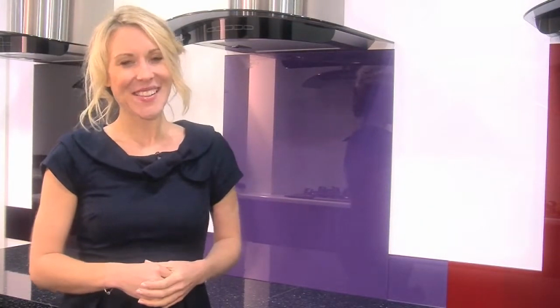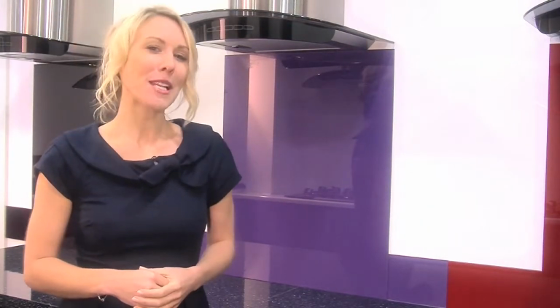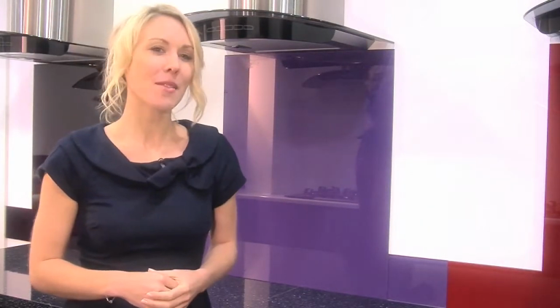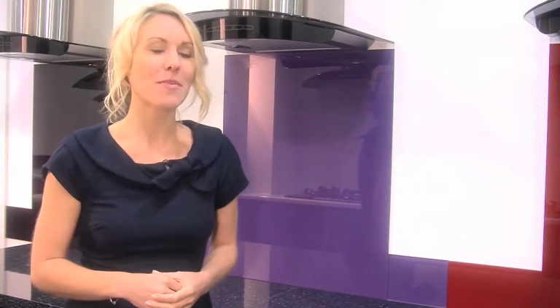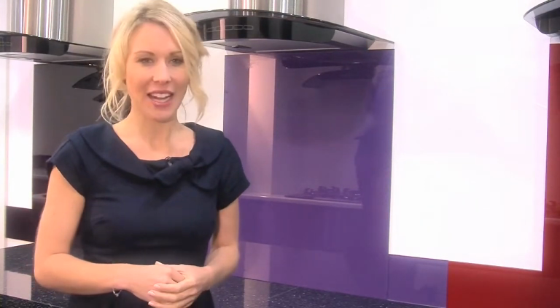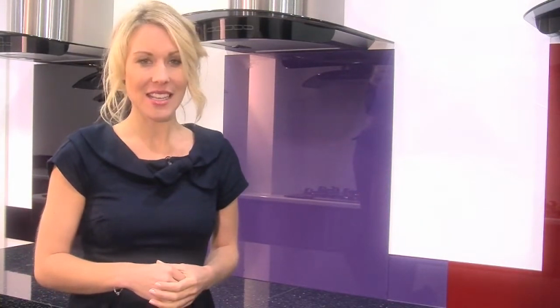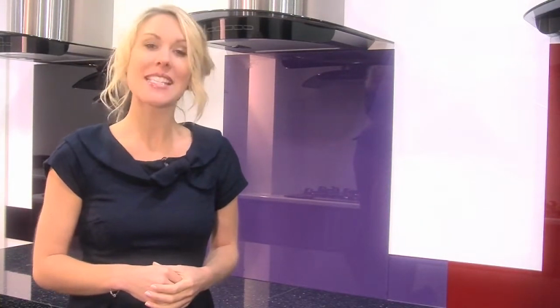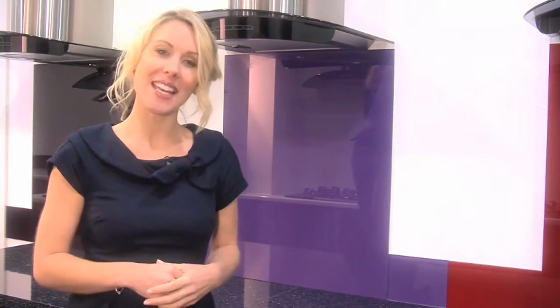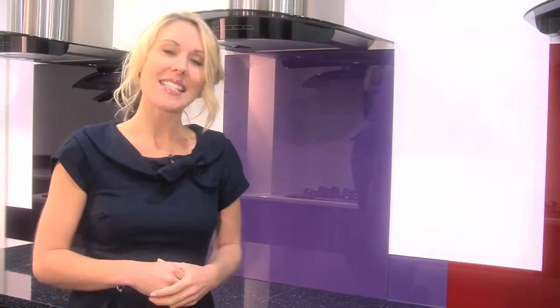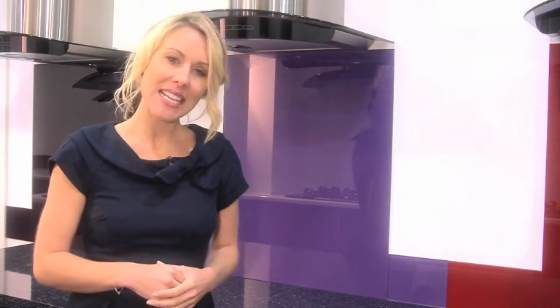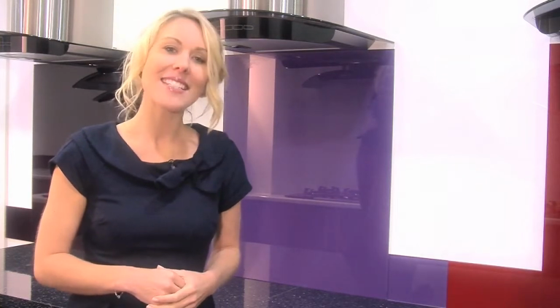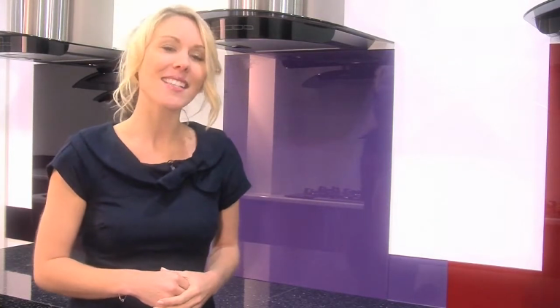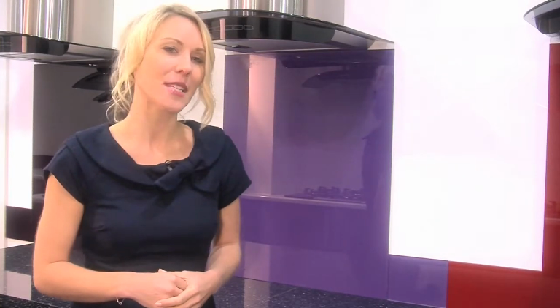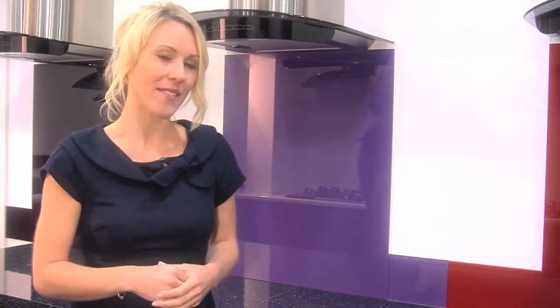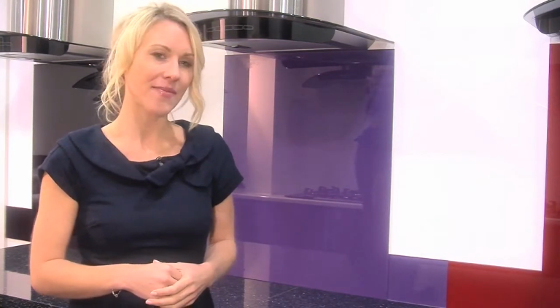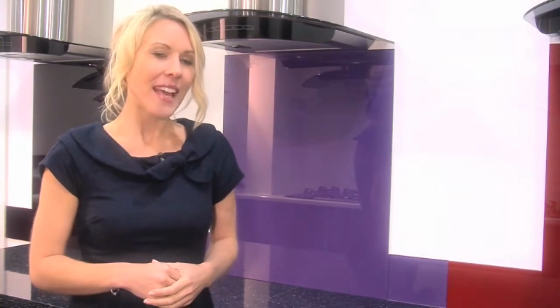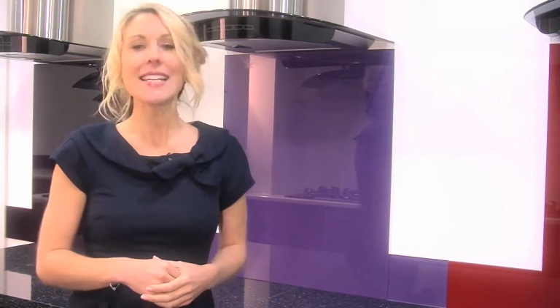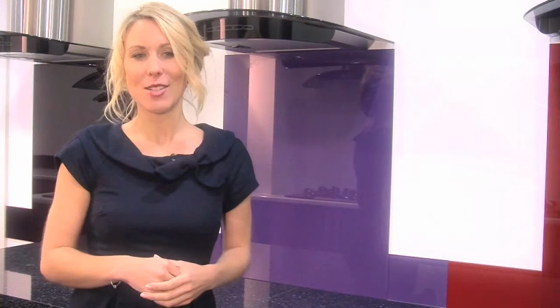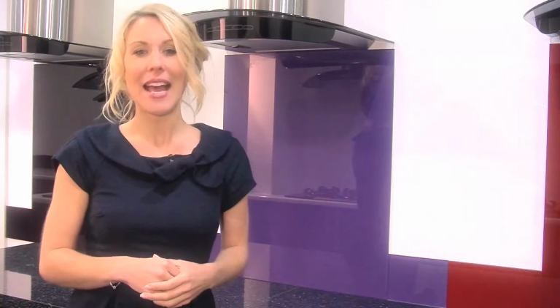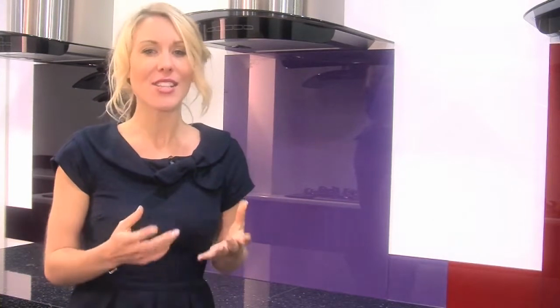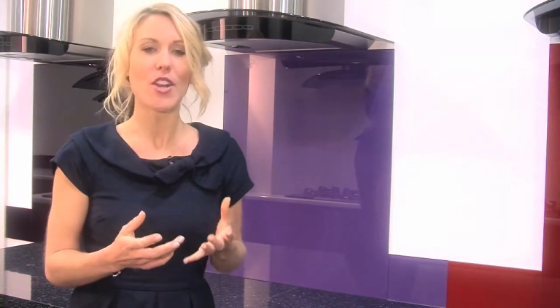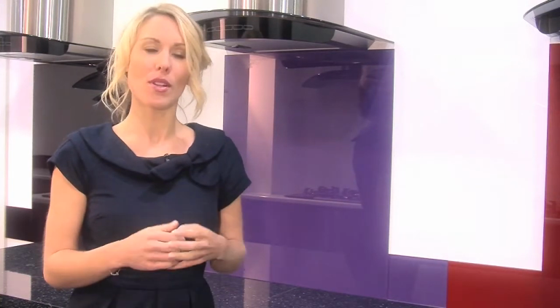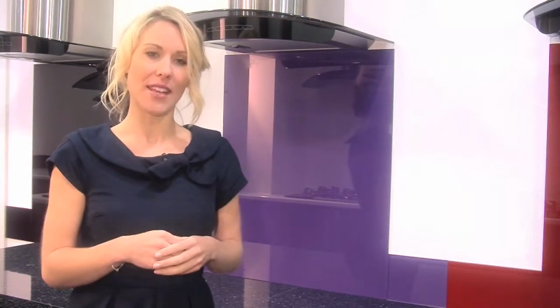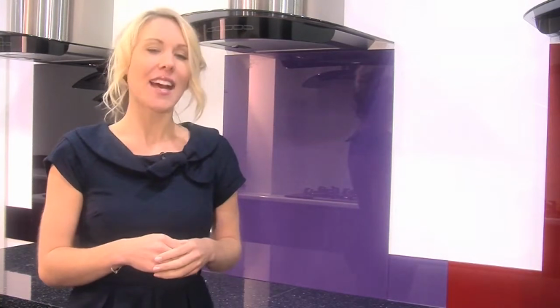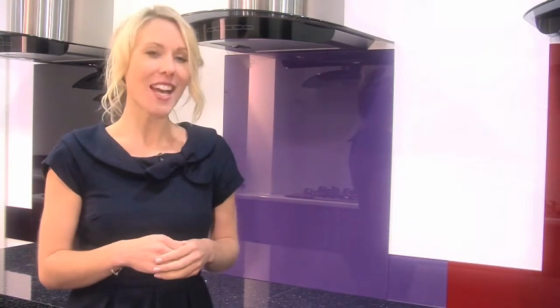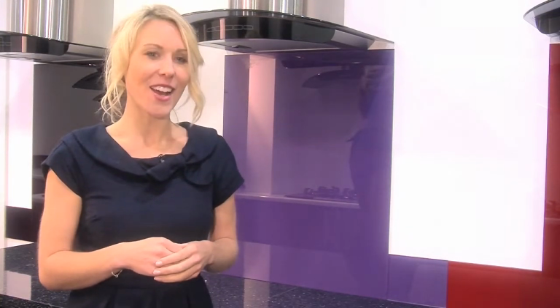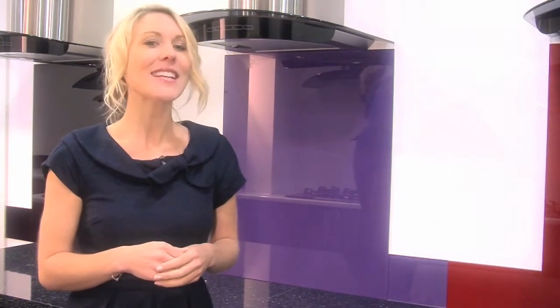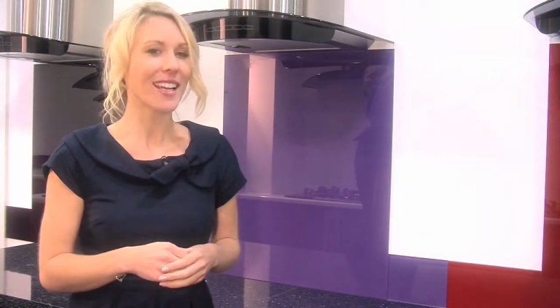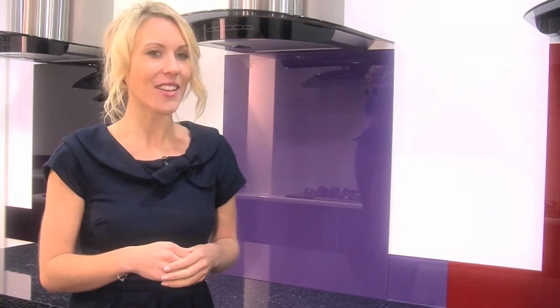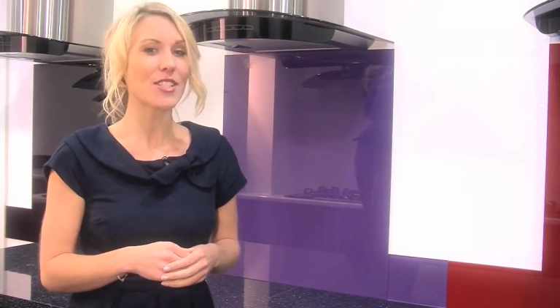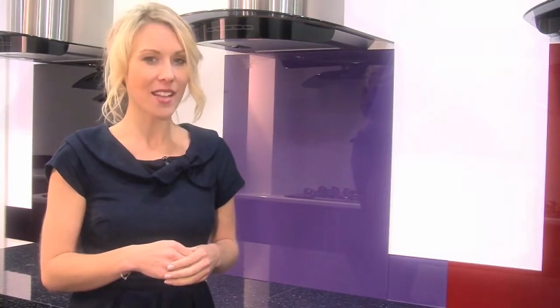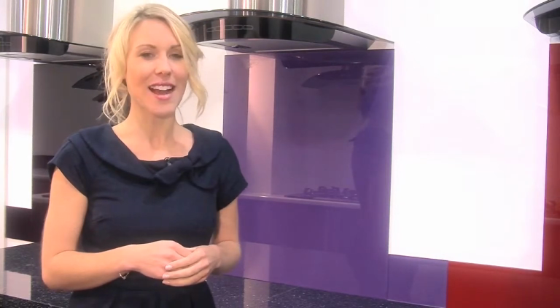These splashbacks are made from toughened glass and come in 60, 70, and 90cm widths. They're easily attachable to any dust-free, non-porous surface and are certainly a lot easier to clean than conventional tiles and grout.